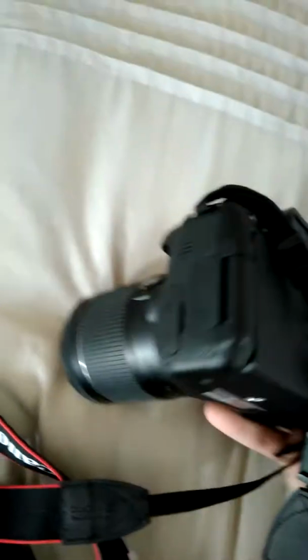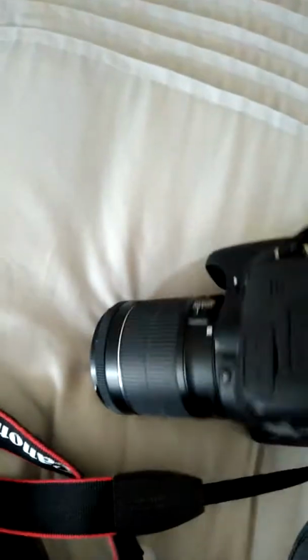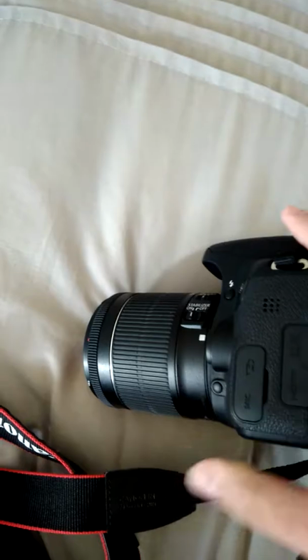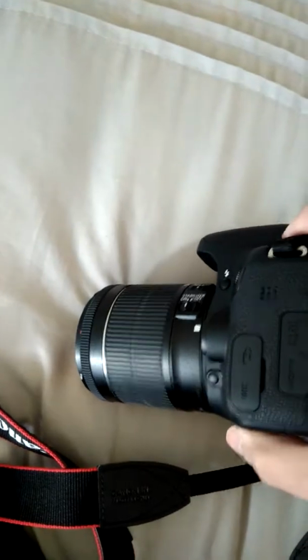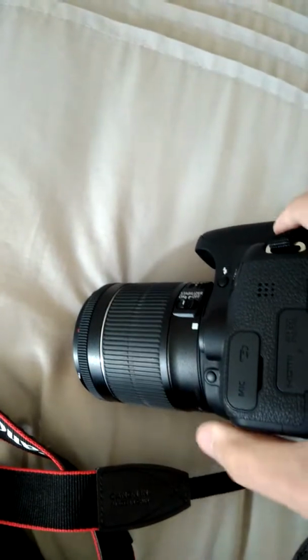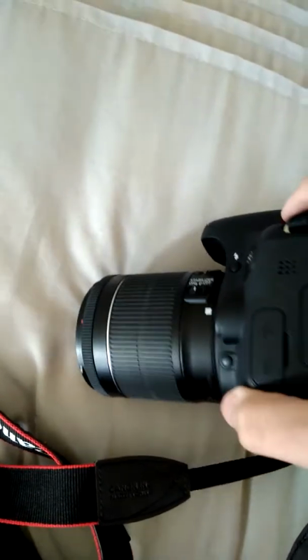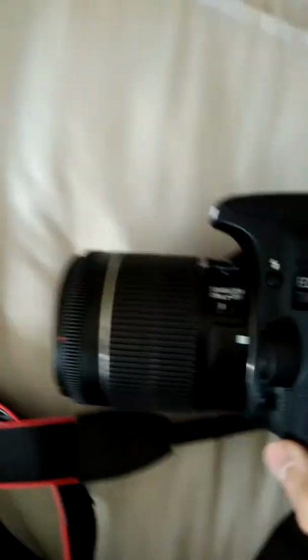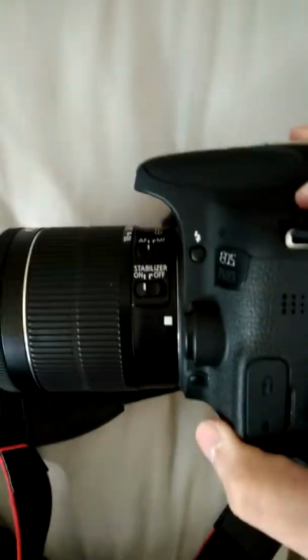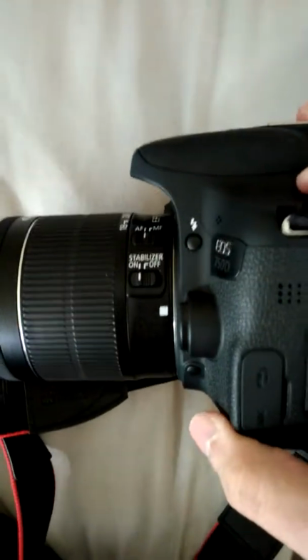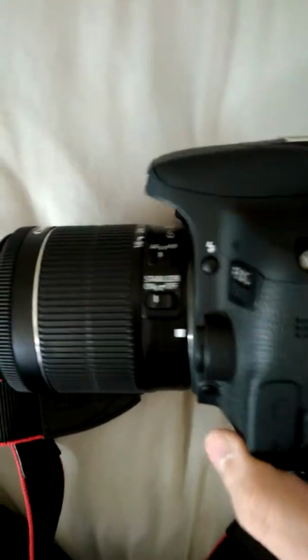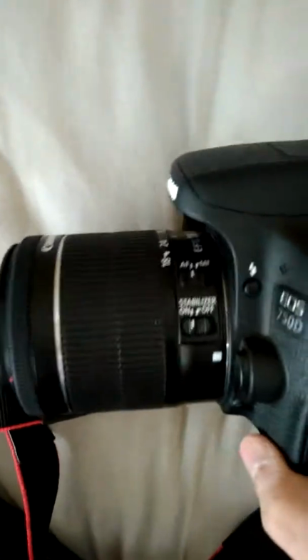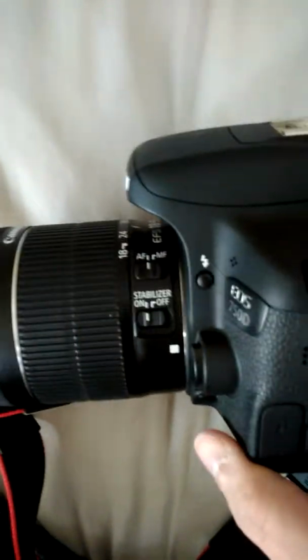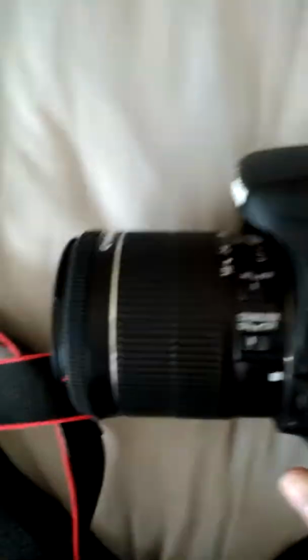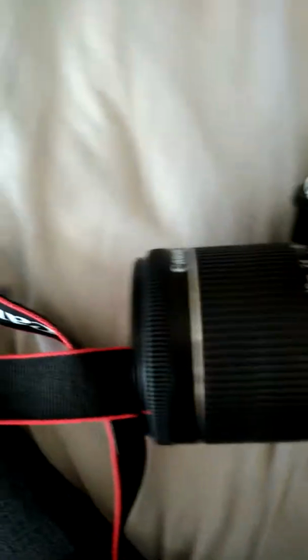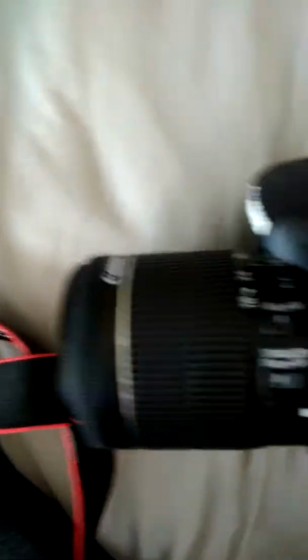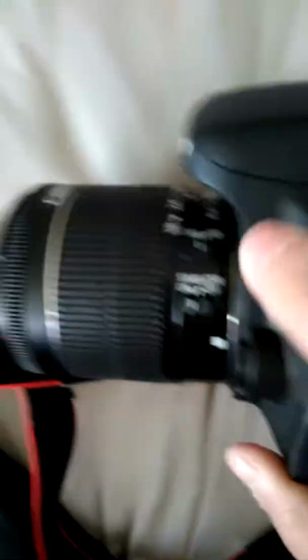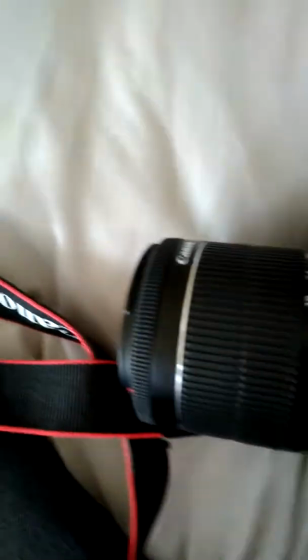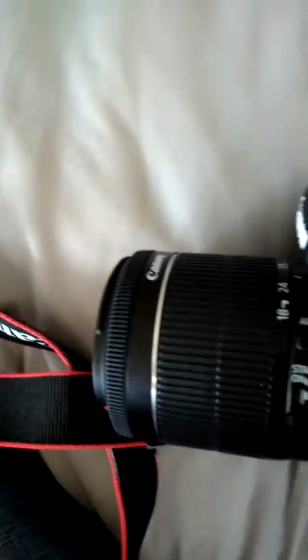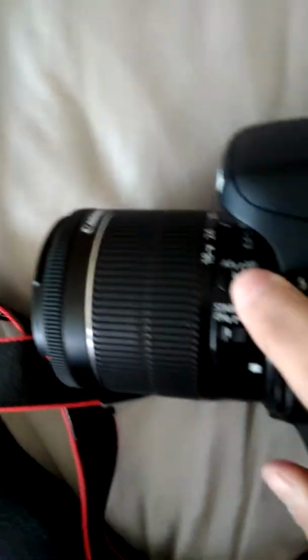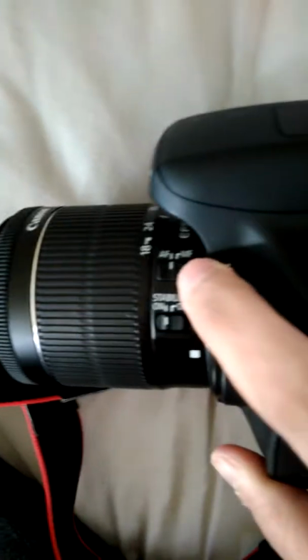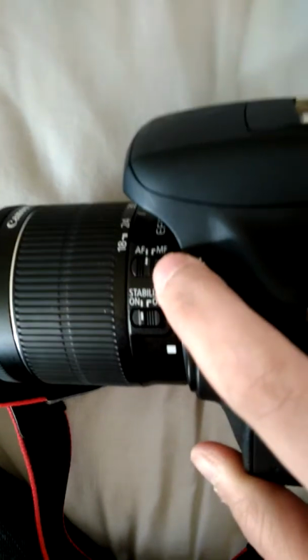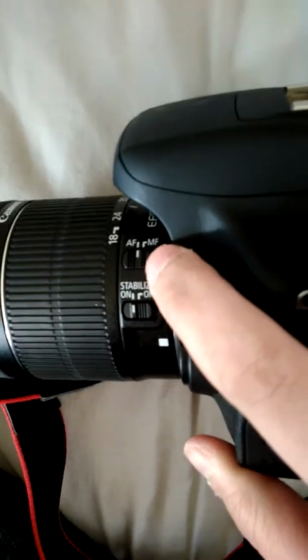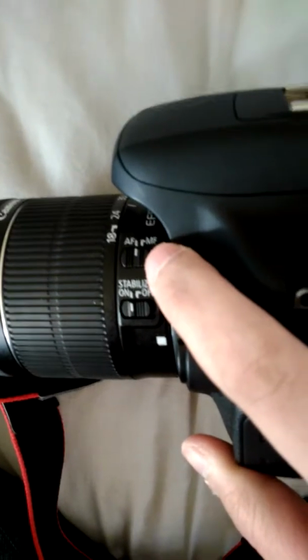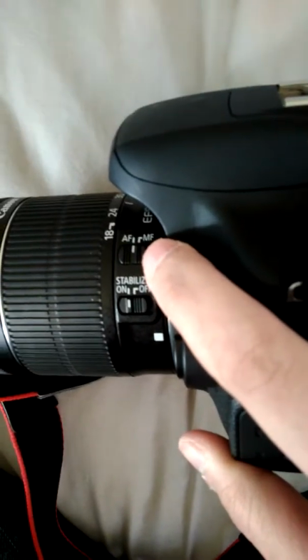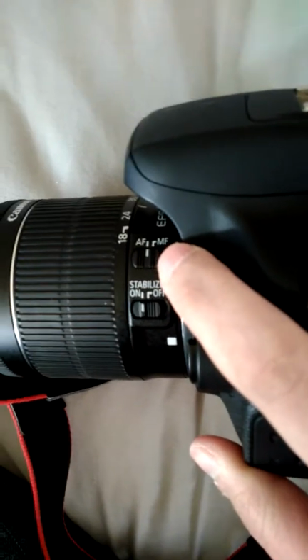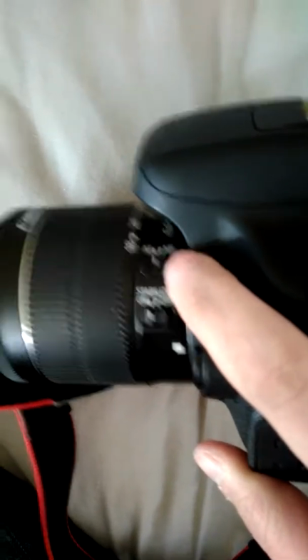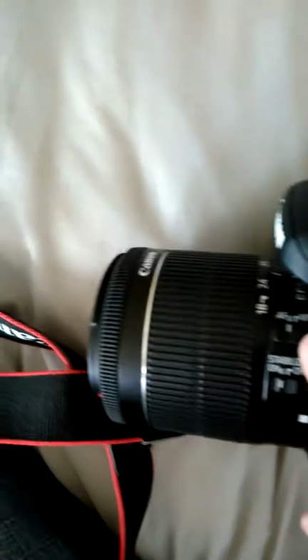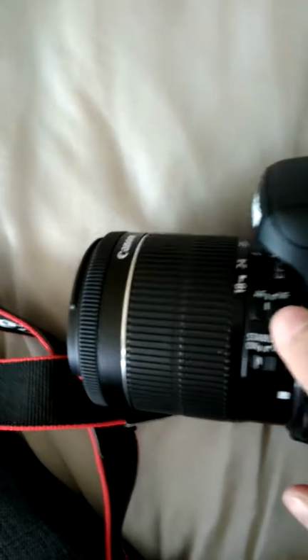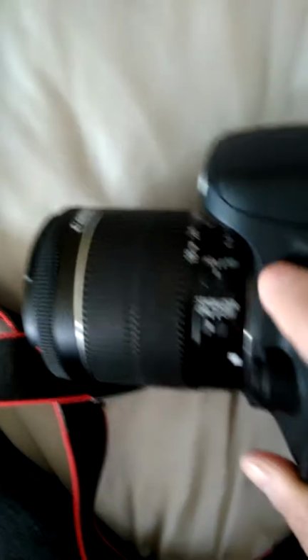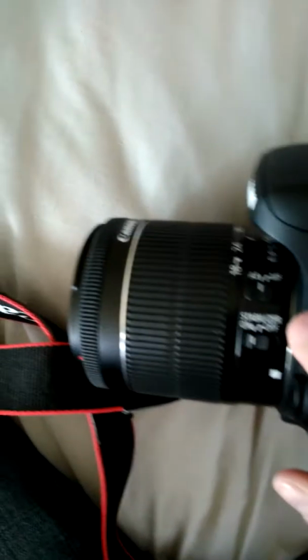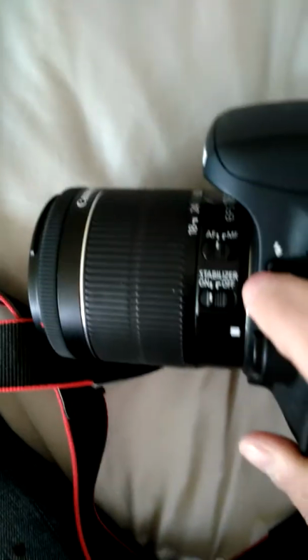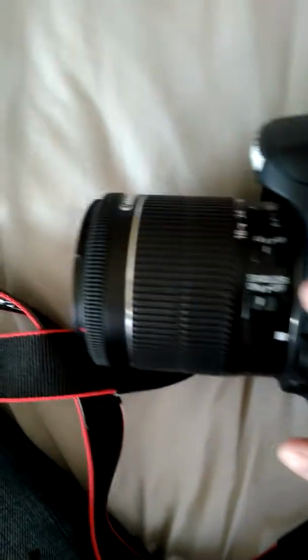A warning light came on and we take off our lens cap. We're shooting with the 18-55mm Canon zoom lens.